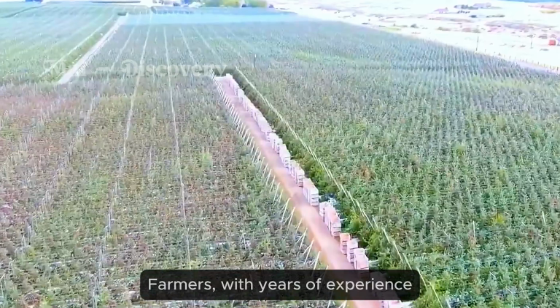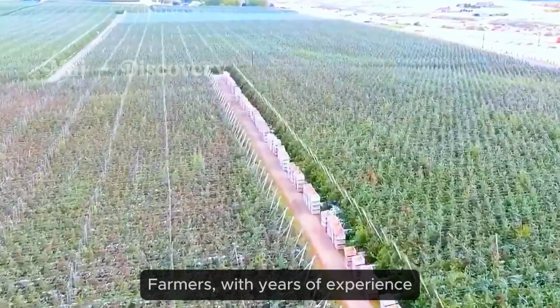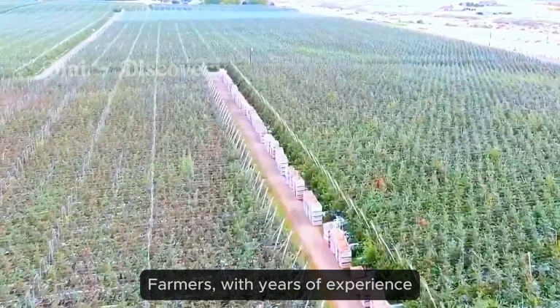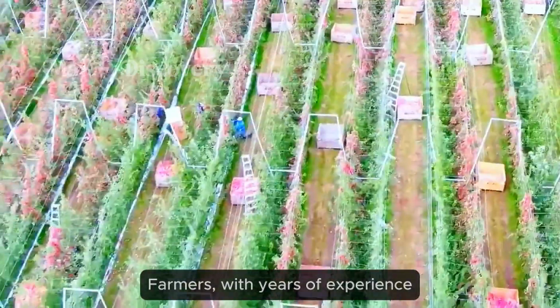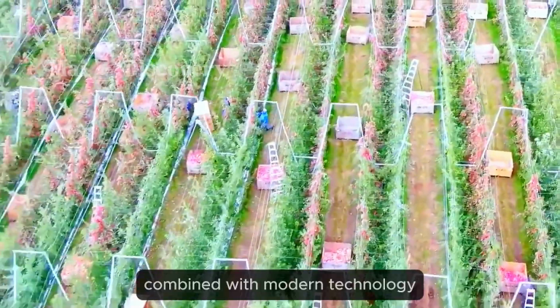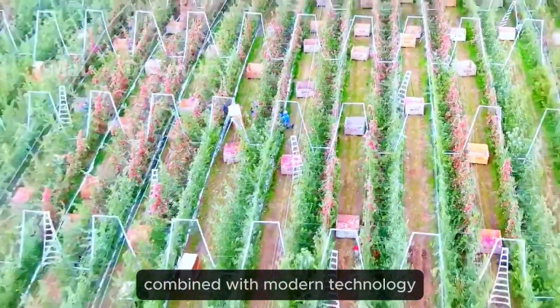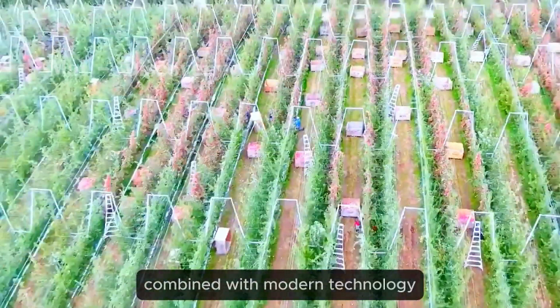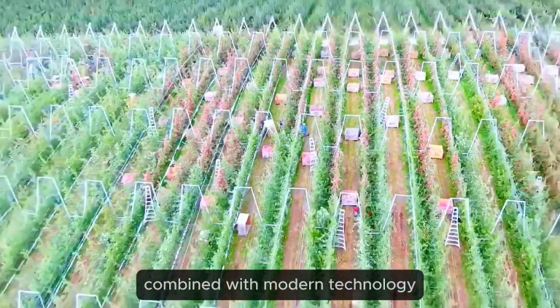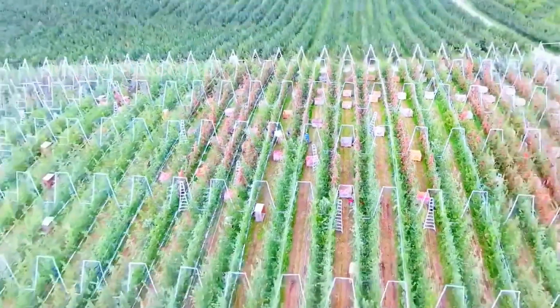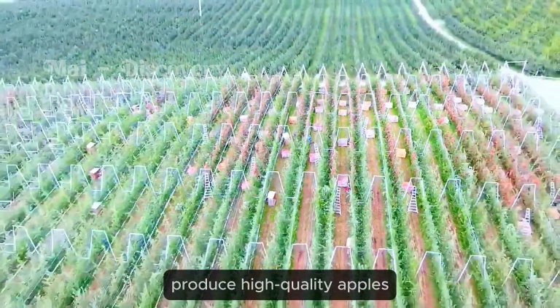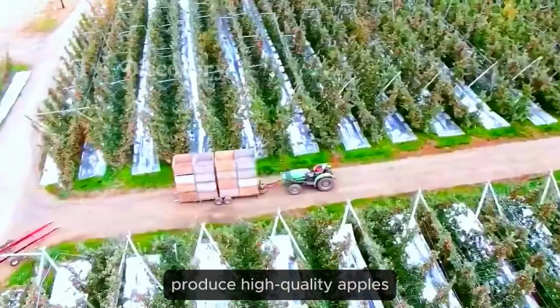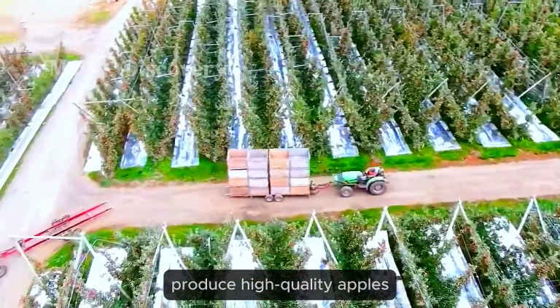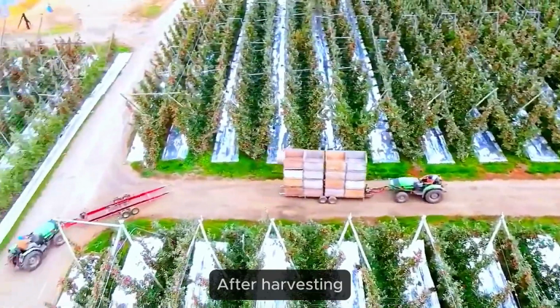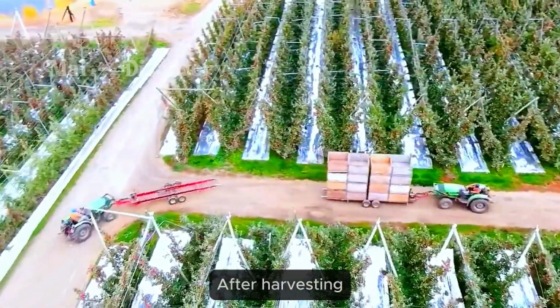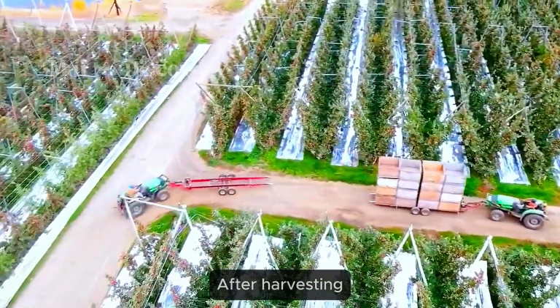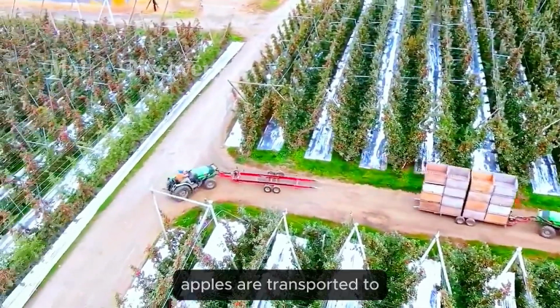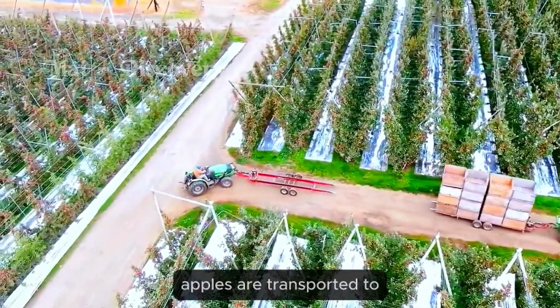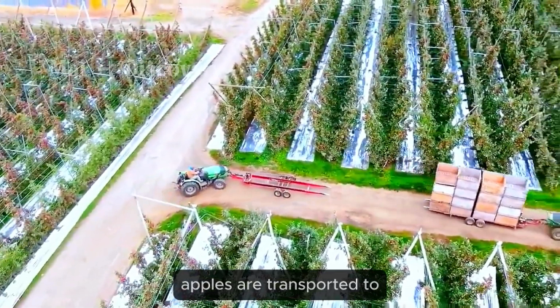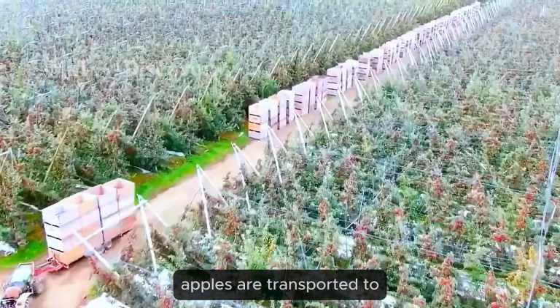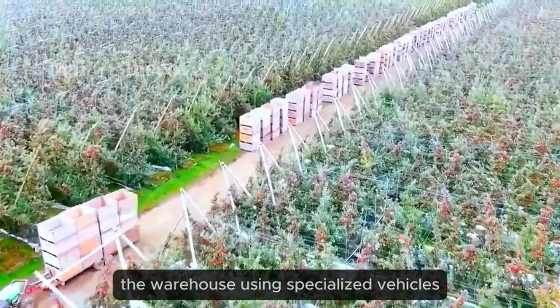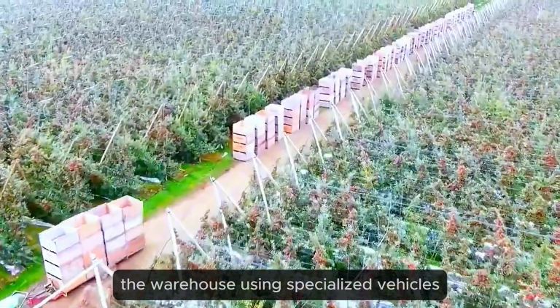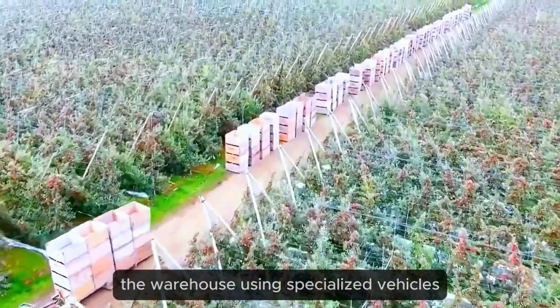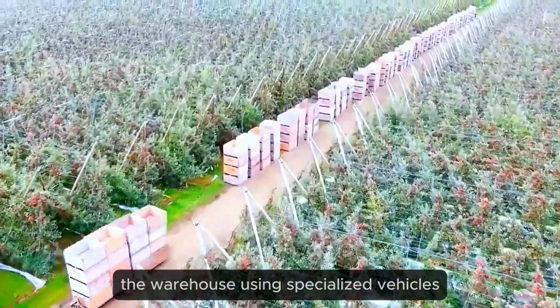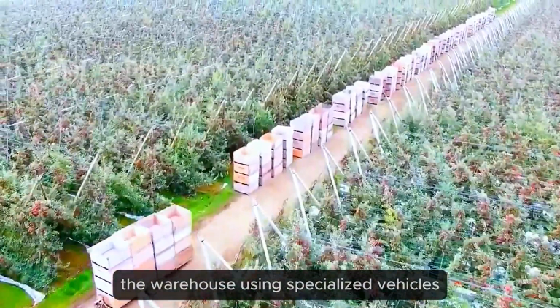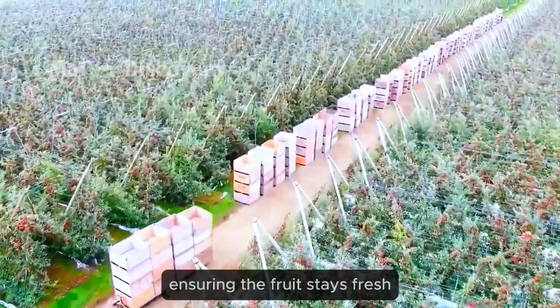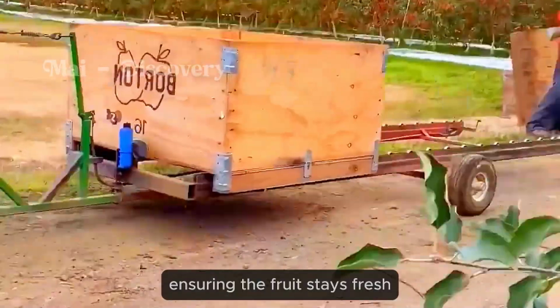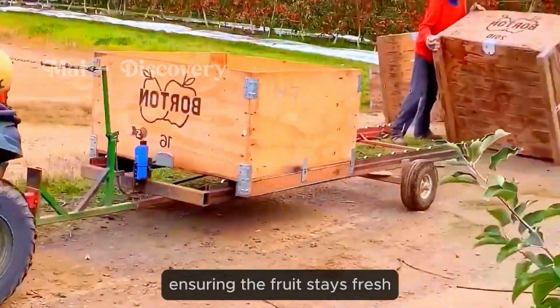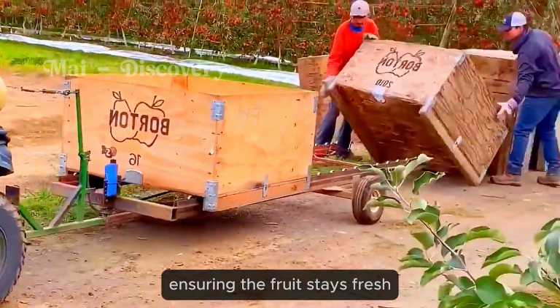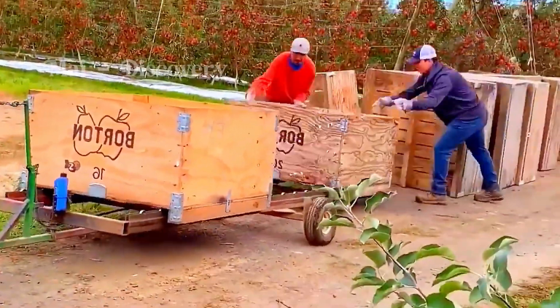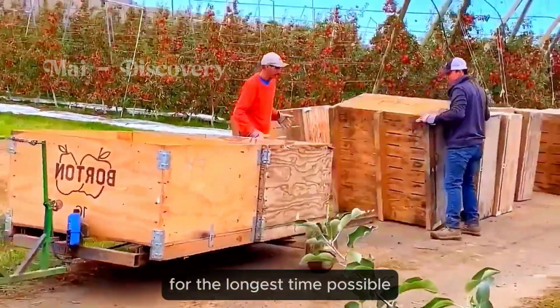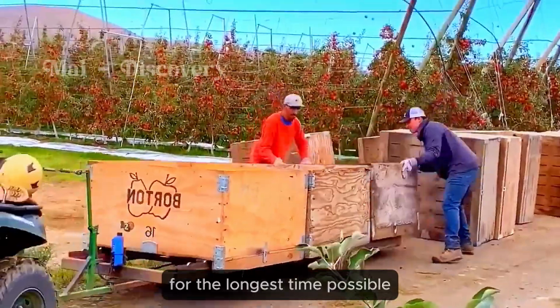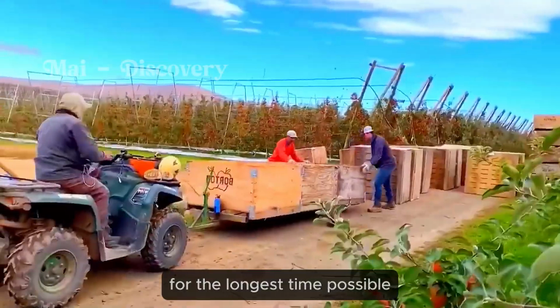Farmers with years of experience, combined with modern technology, produce high quality apples. After harvesting, apples are transported to the warehouse using specialized vehicles, ensuring the fruit stays fresh for the longest time possible.